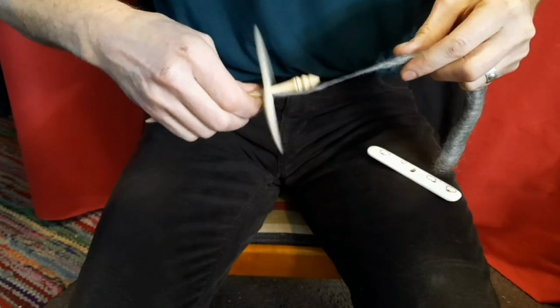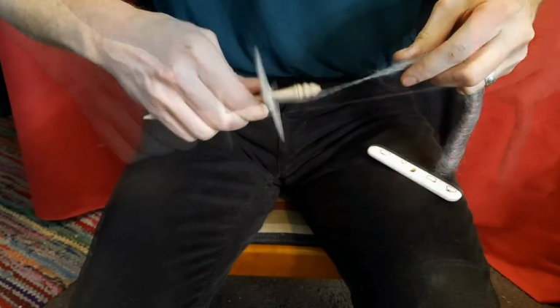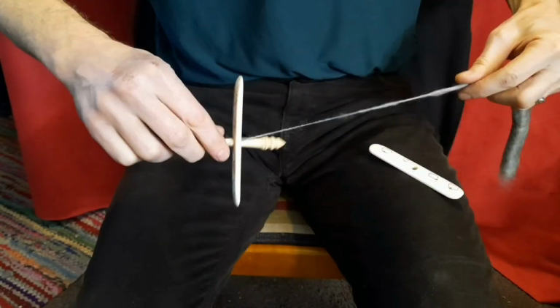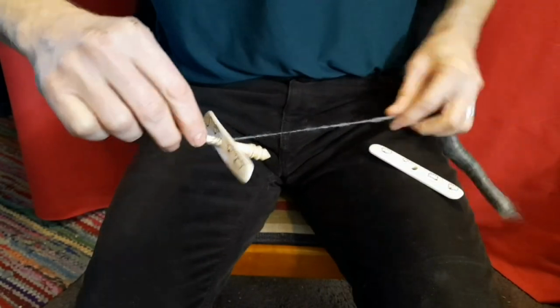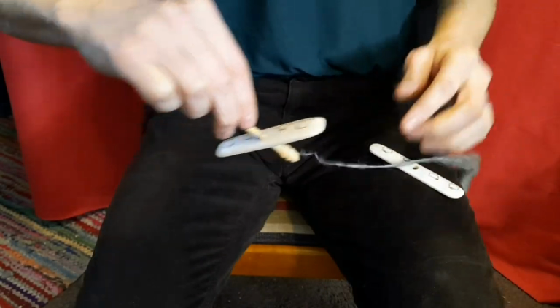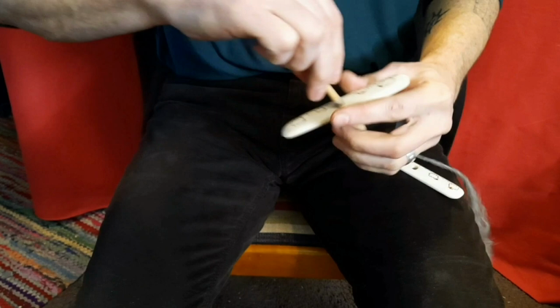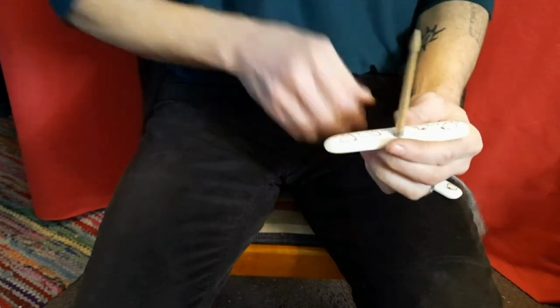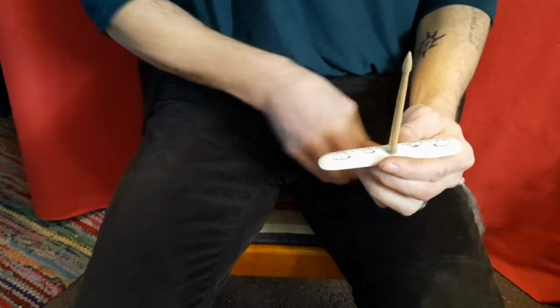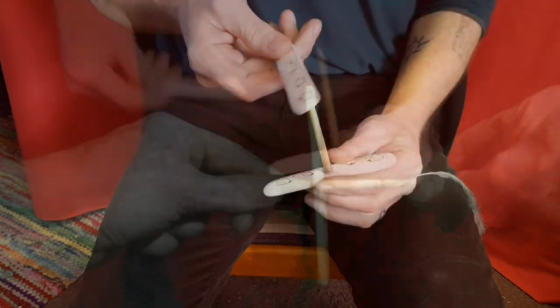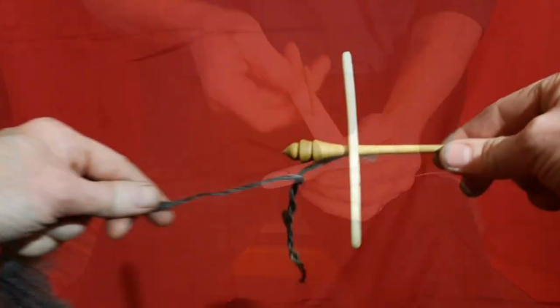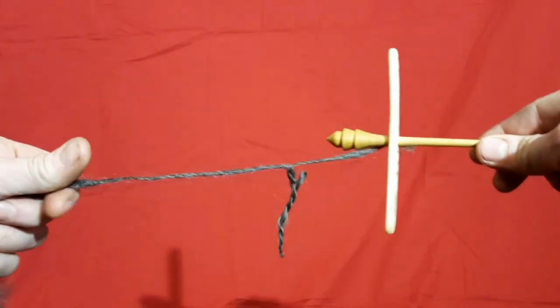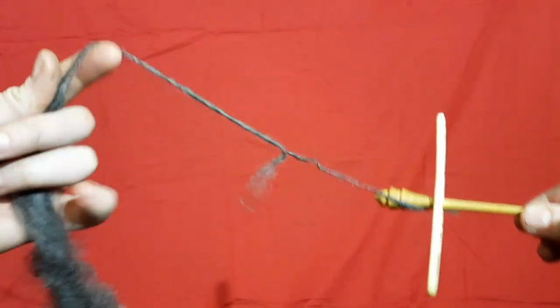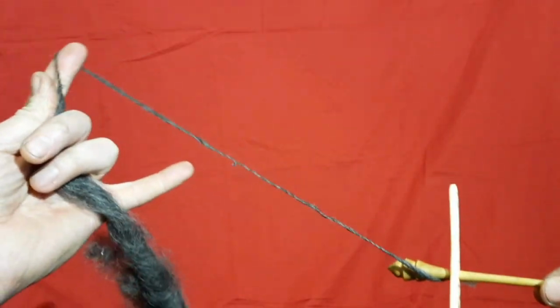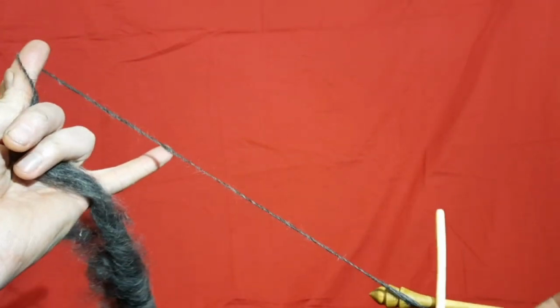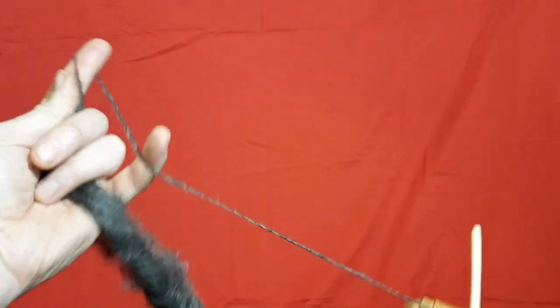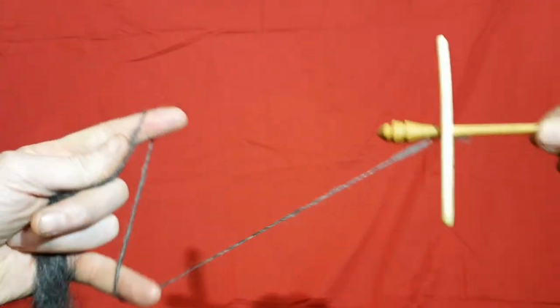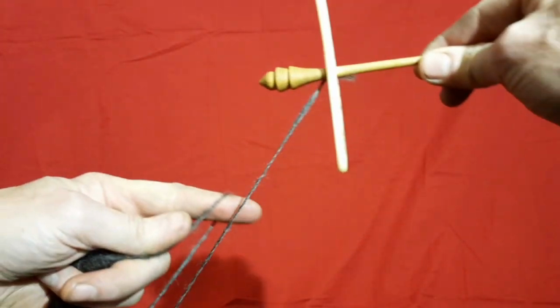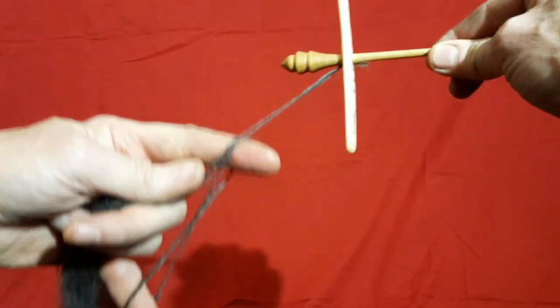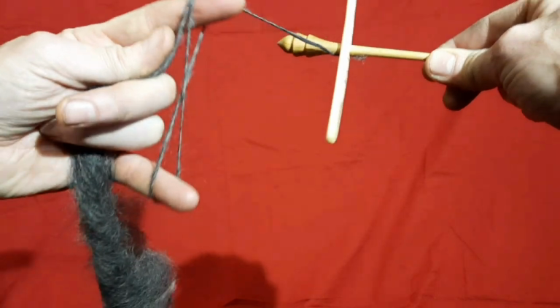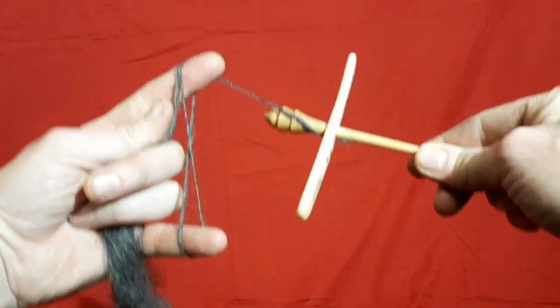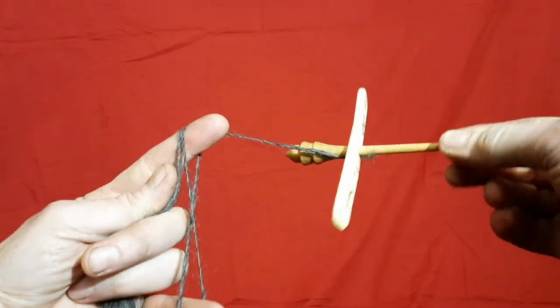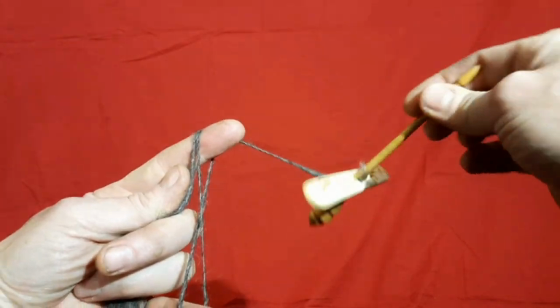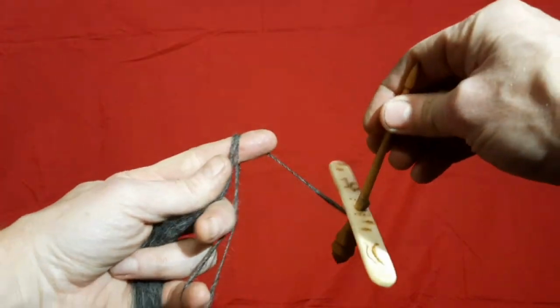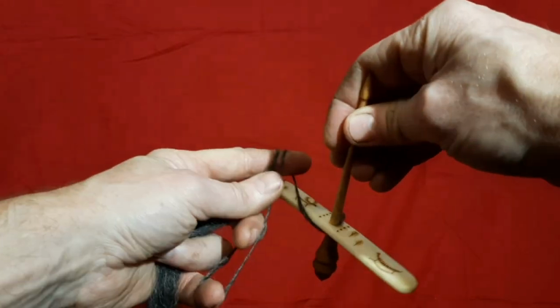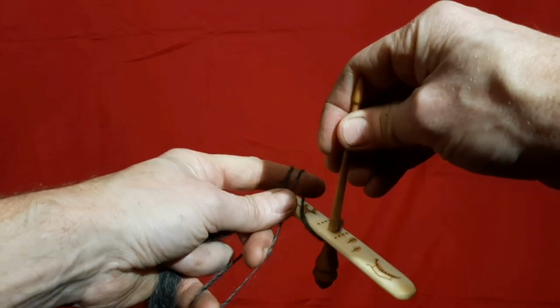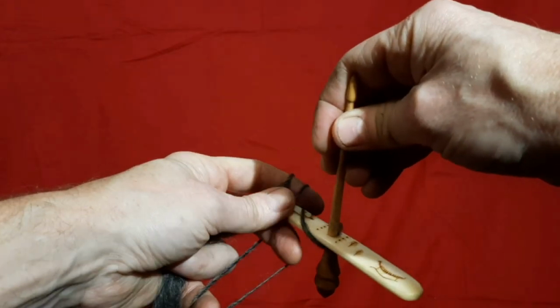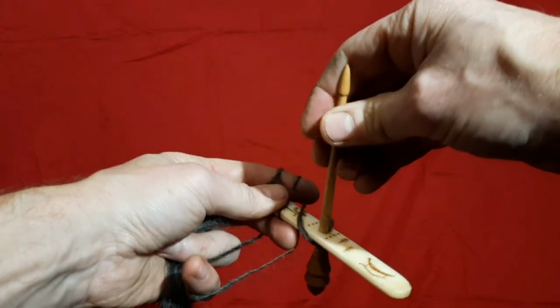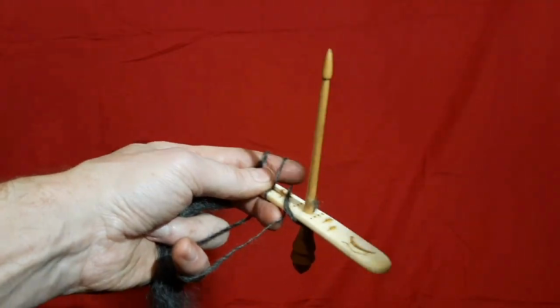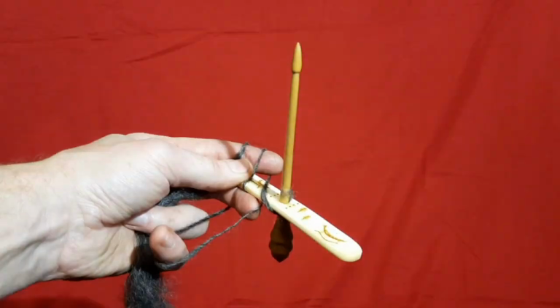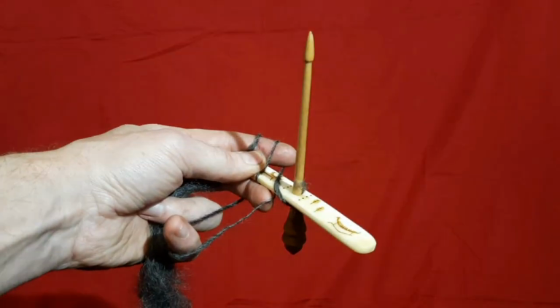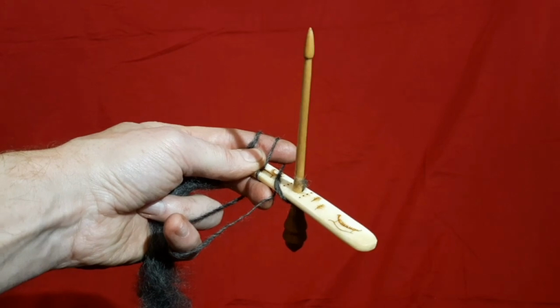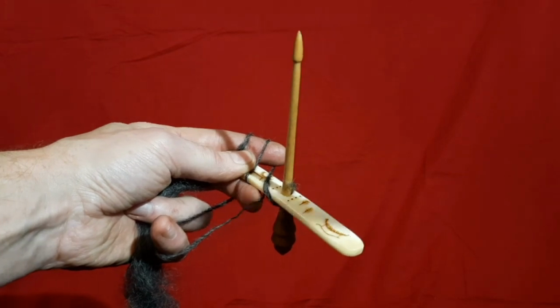As with any Turkish spindle we start by drawing out a short length of yarn, but then at this stage we gather it up, secure the main body of the spindle, and mount the top wing above the lower one.